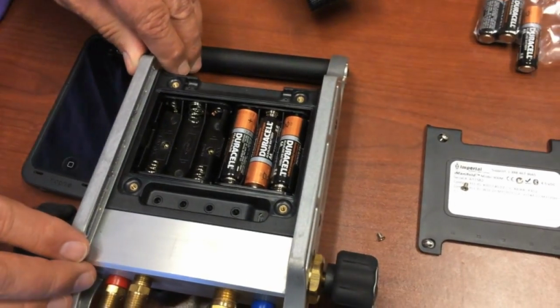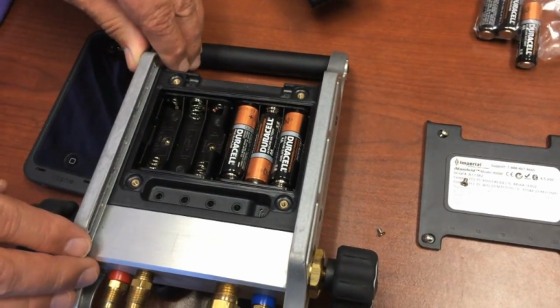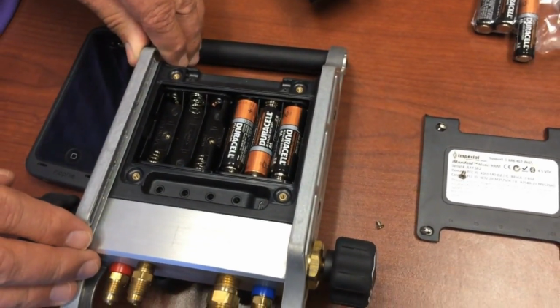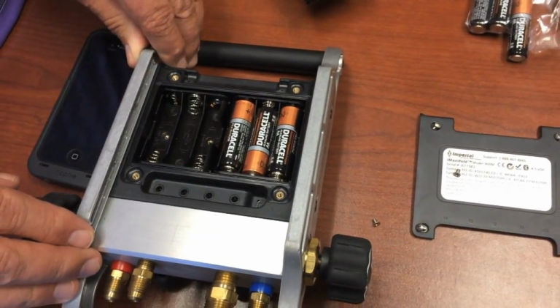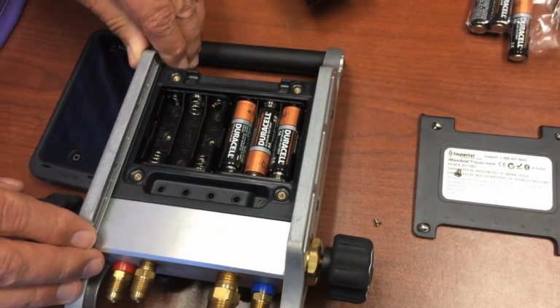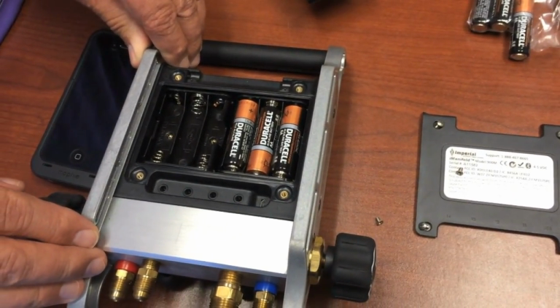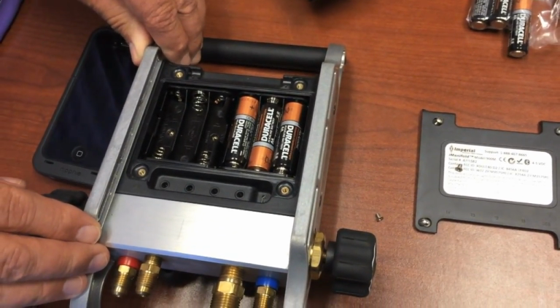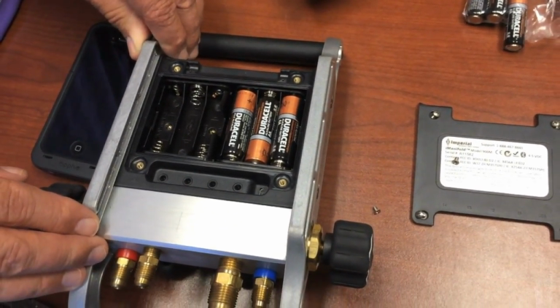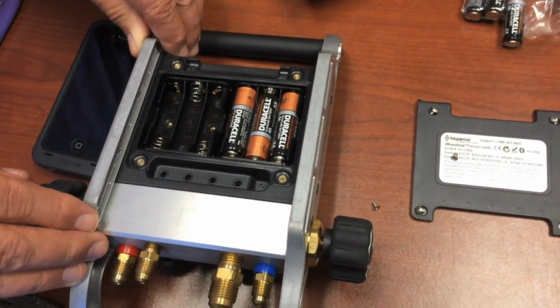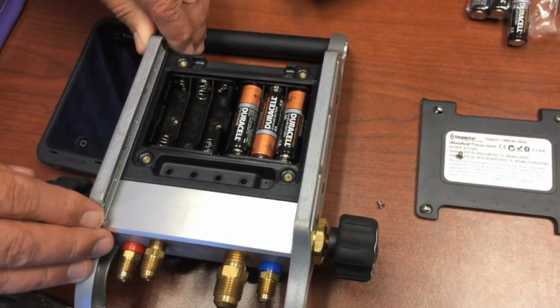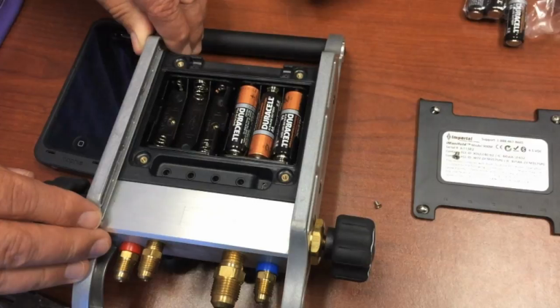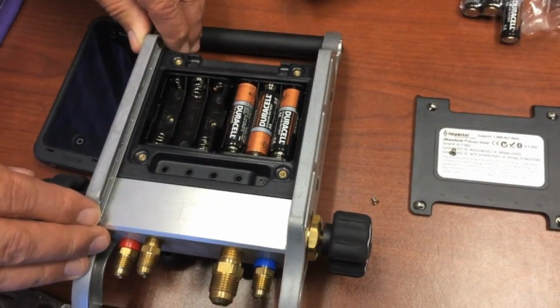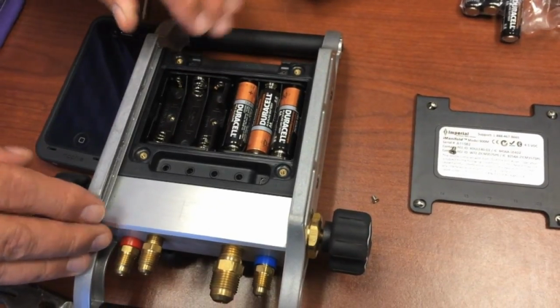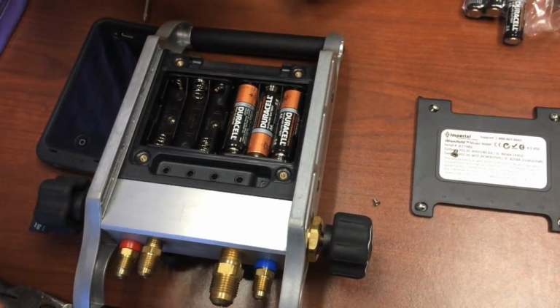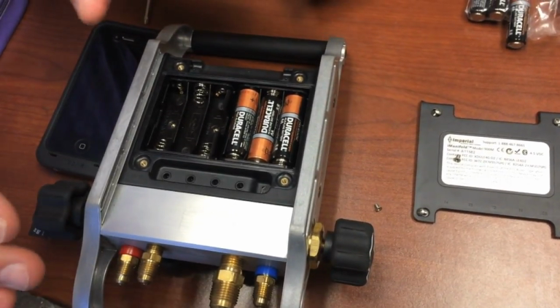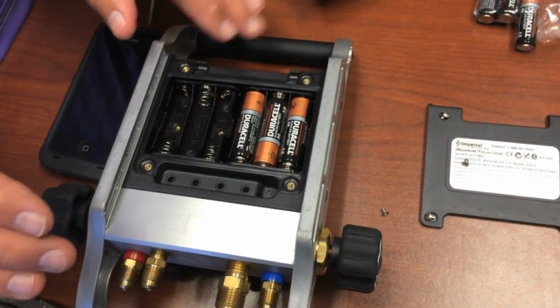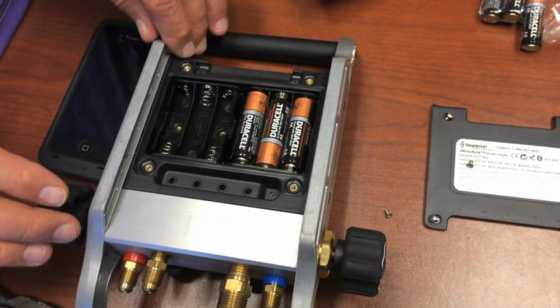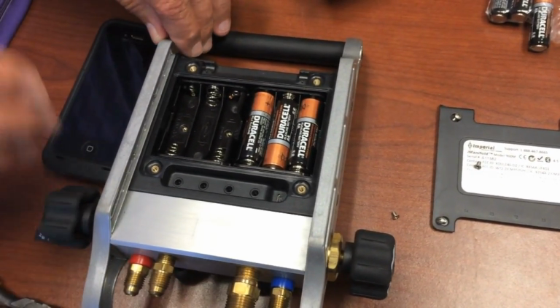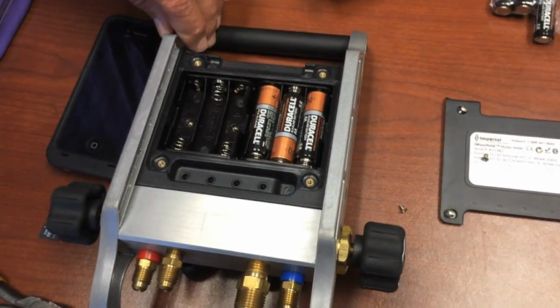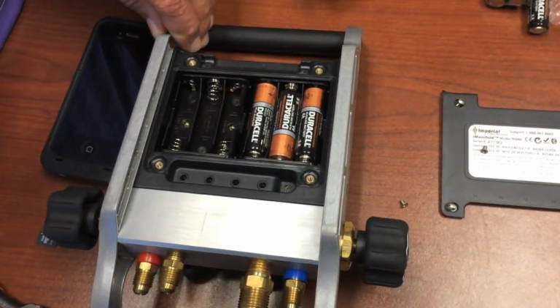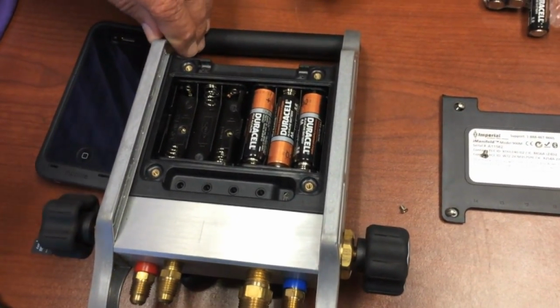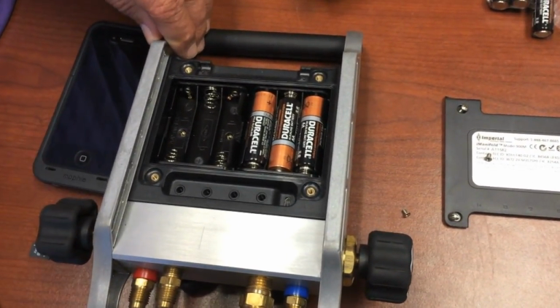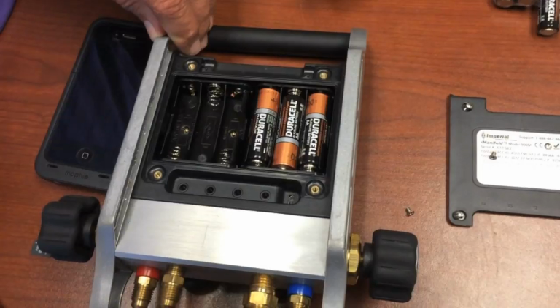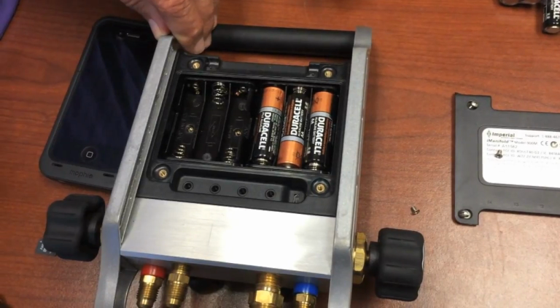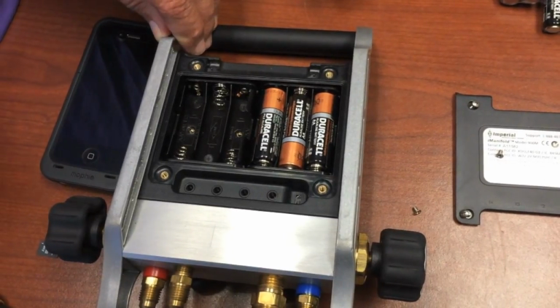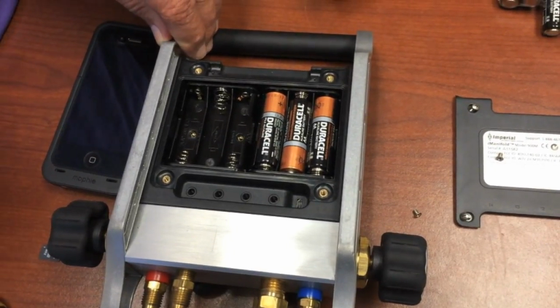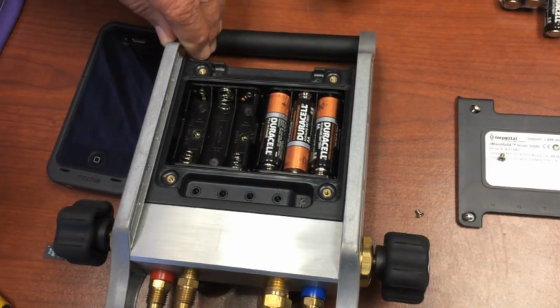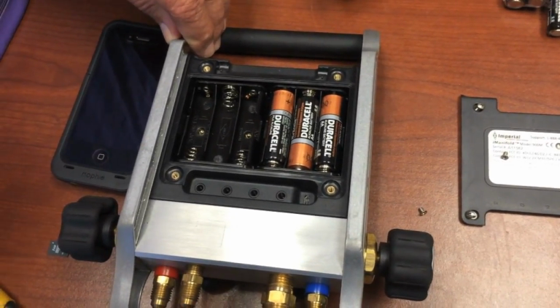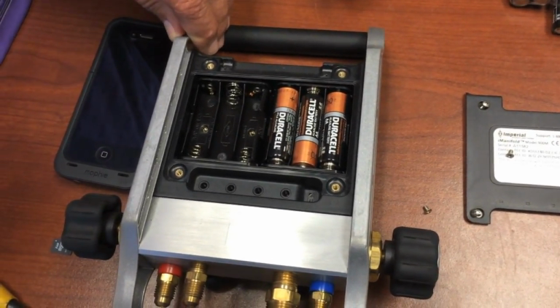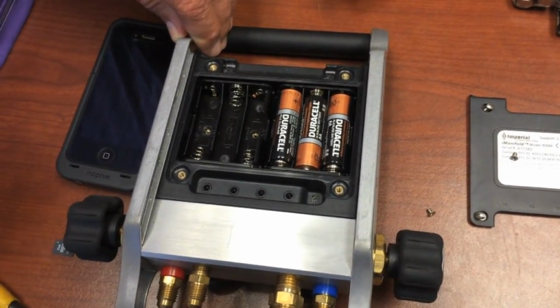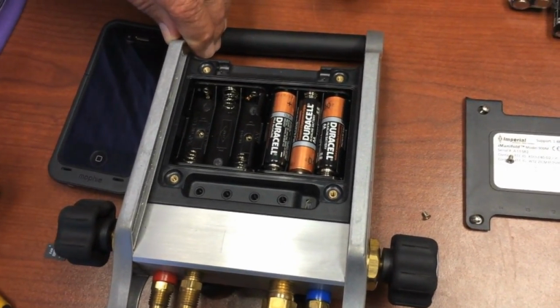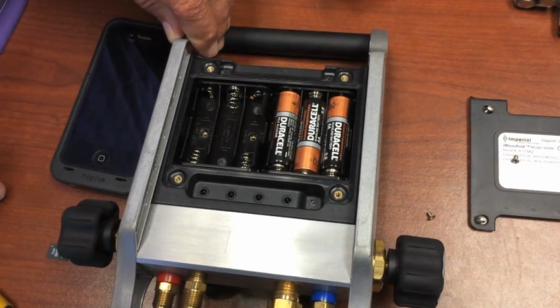As you can see, it takes less than two or three minutes to swap the microSD card. And again, this is a one-time thing — you do it once, and from now on all your firmware updates will come over the air. This is Jim Bergman for Imperial Tool. Thanks a lot for watching.